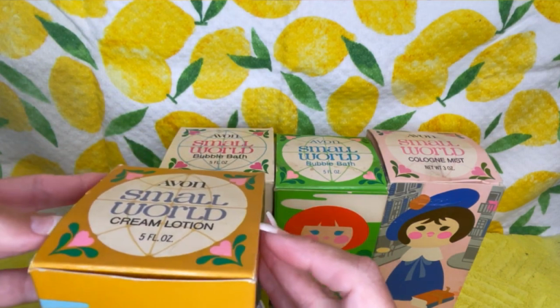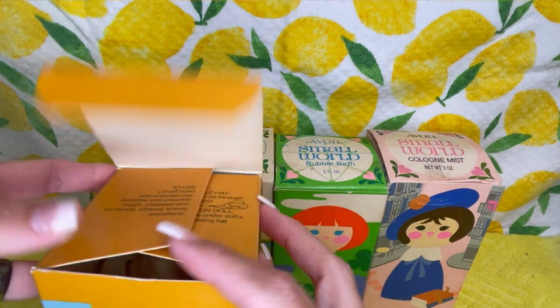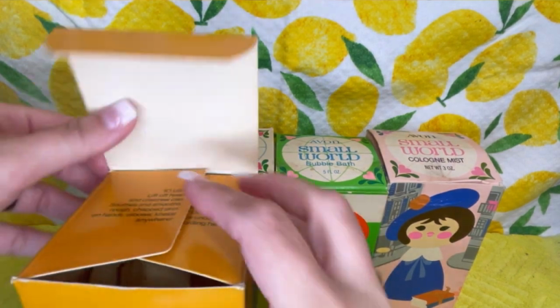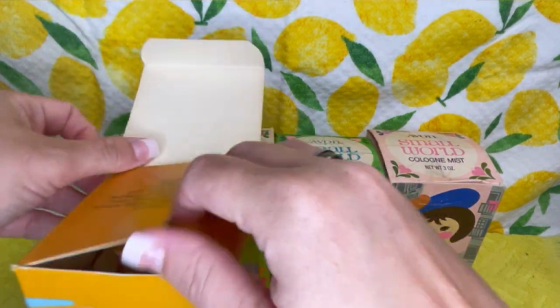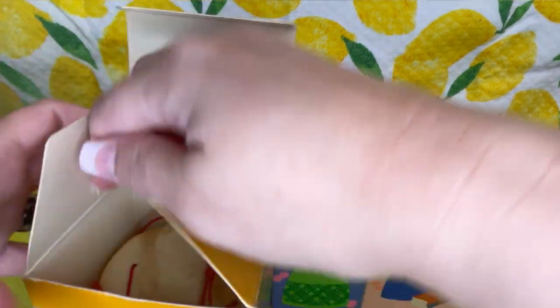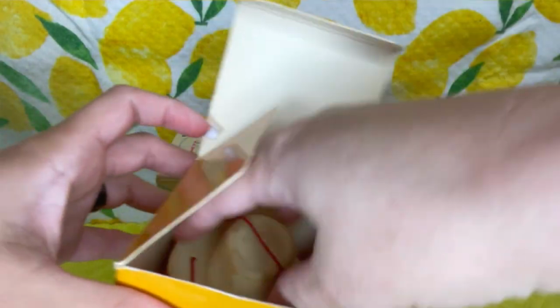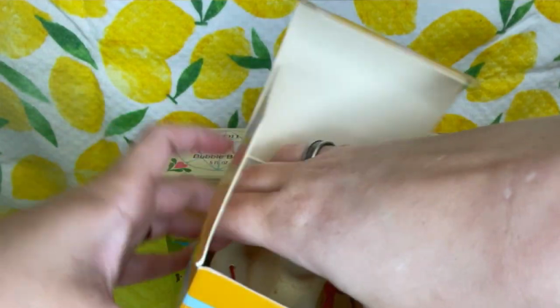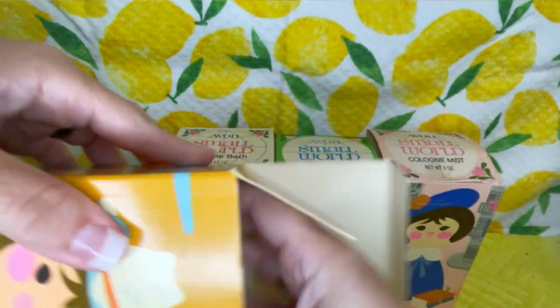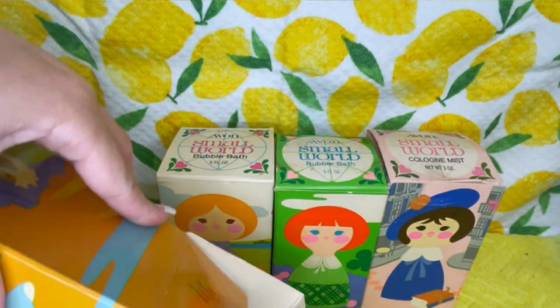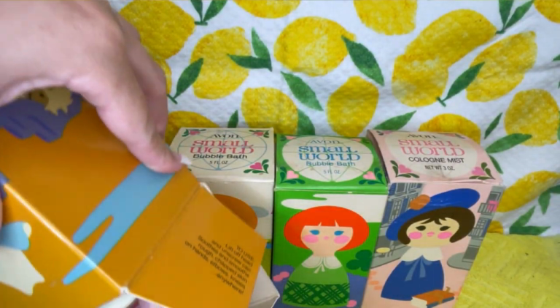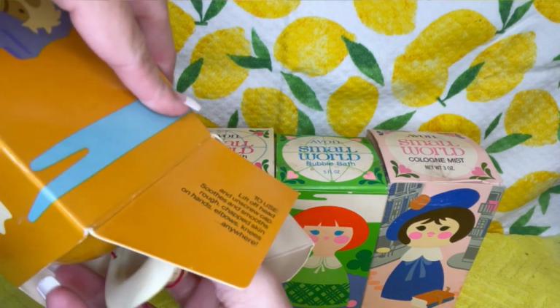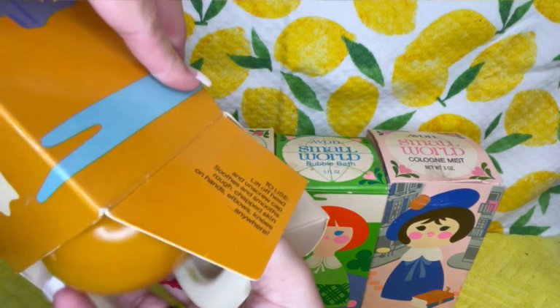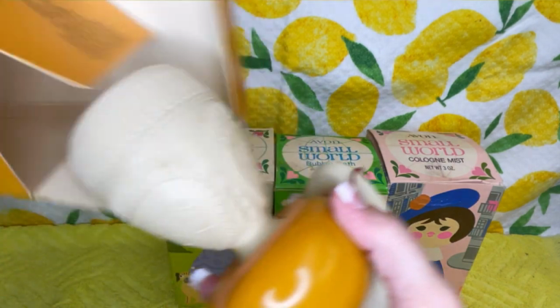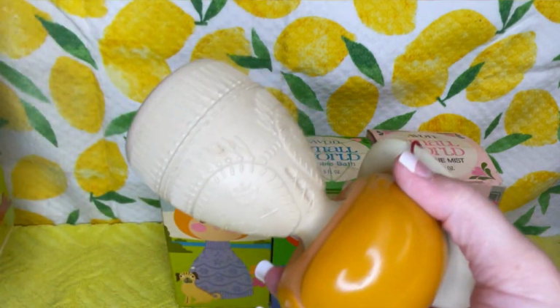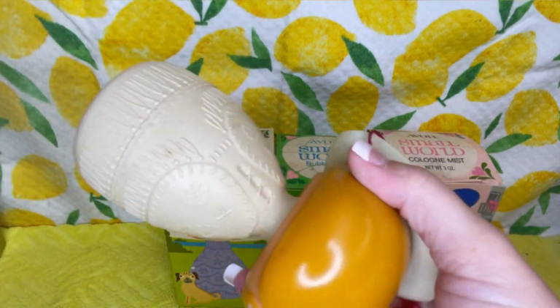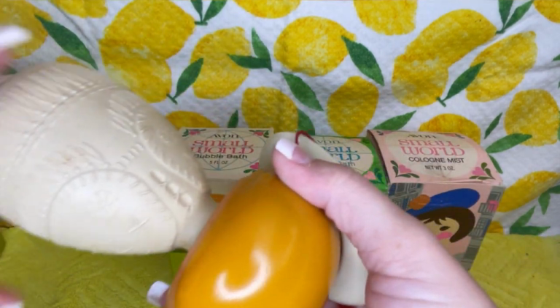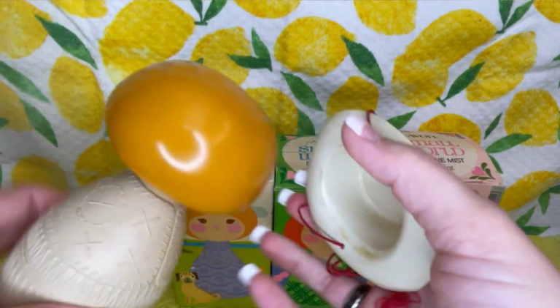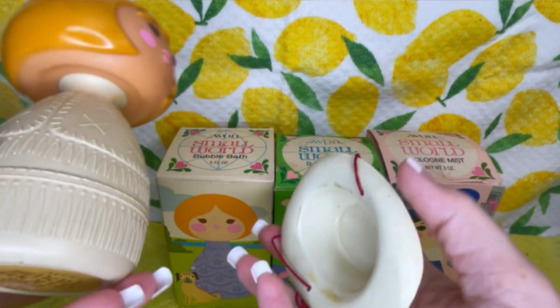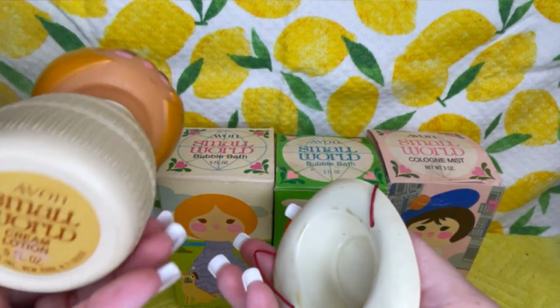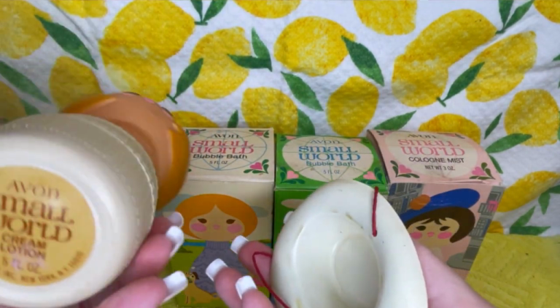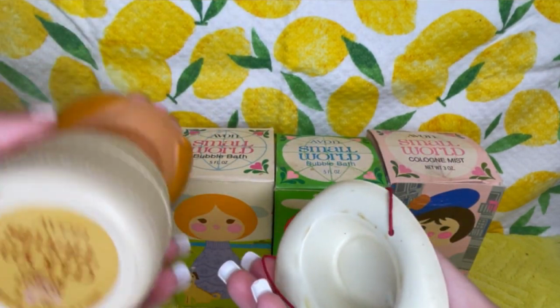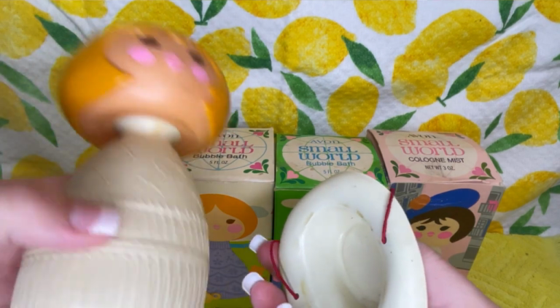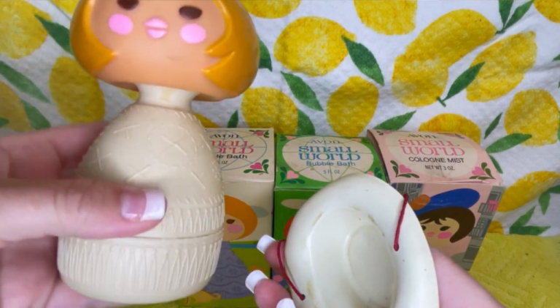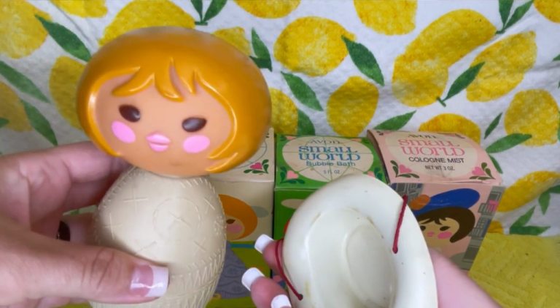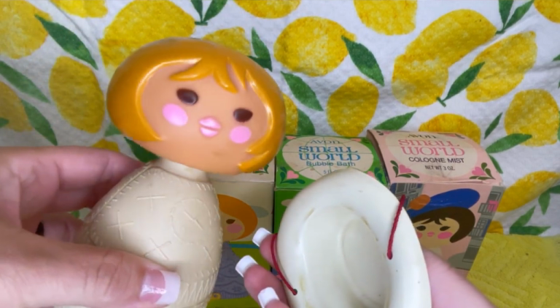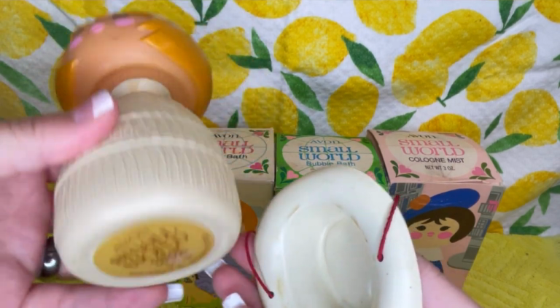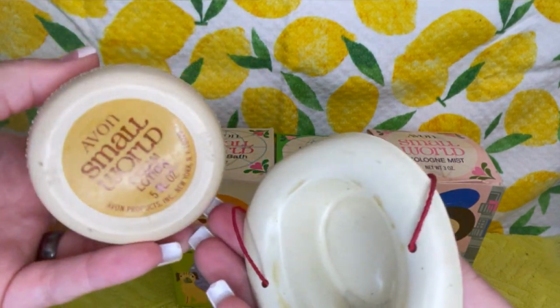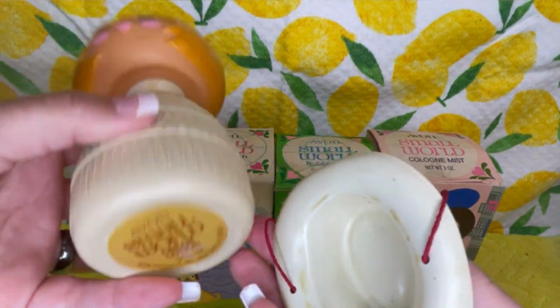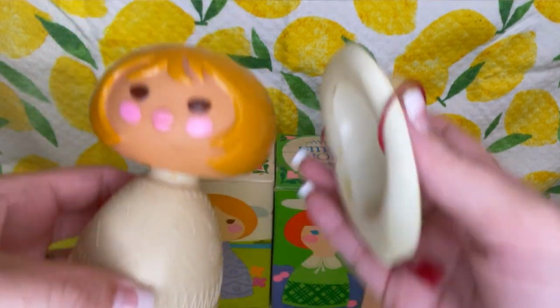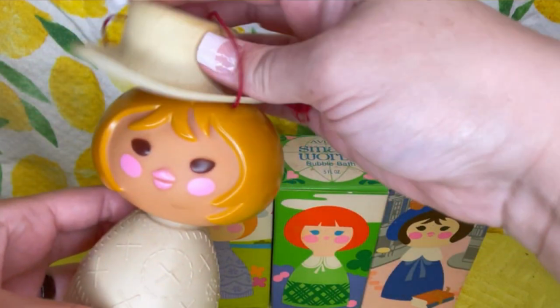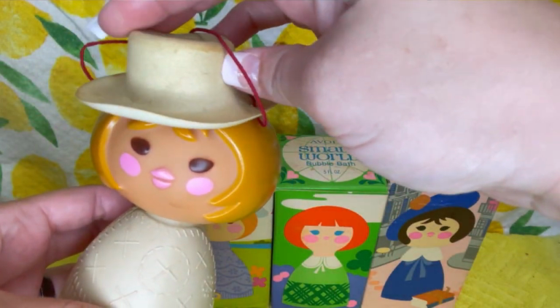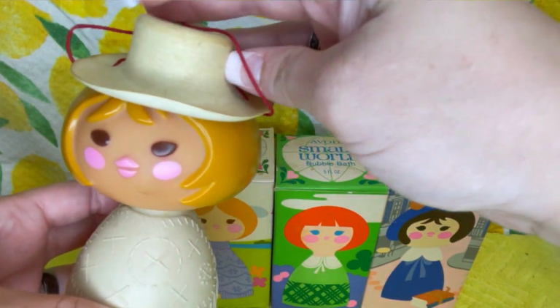This one is lotion, and she has some weight to her — there's a little bit still in there. She's got a little cowgirl outfit on and a little hat.